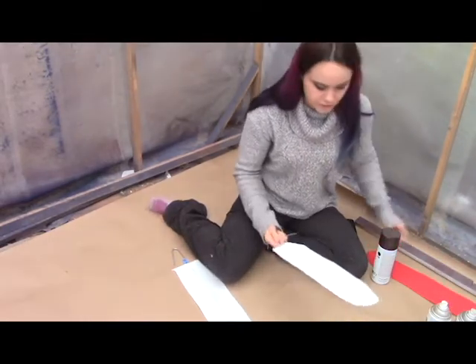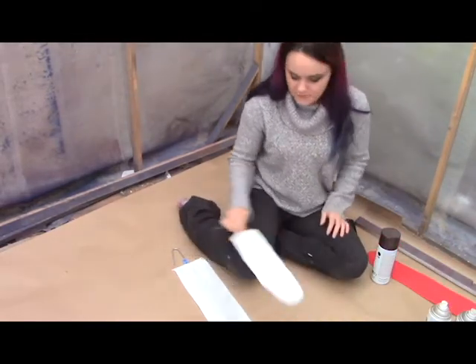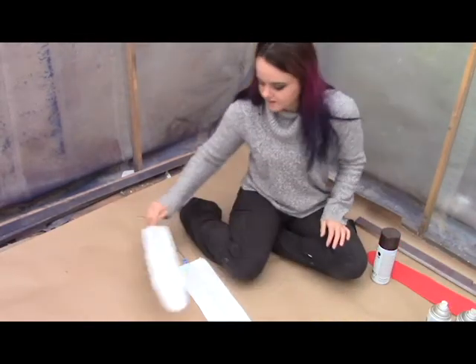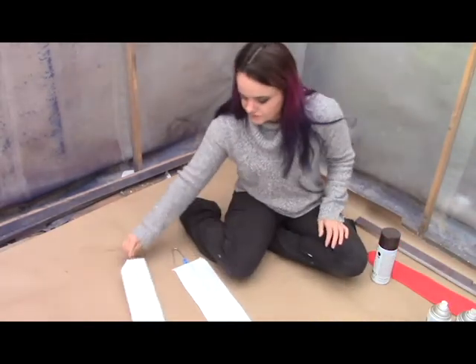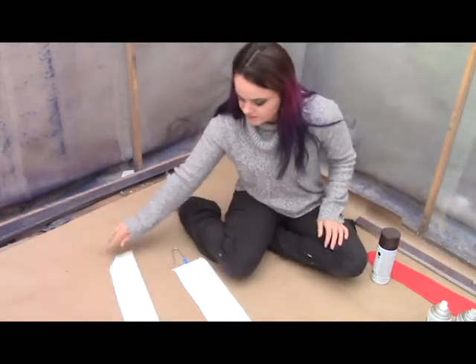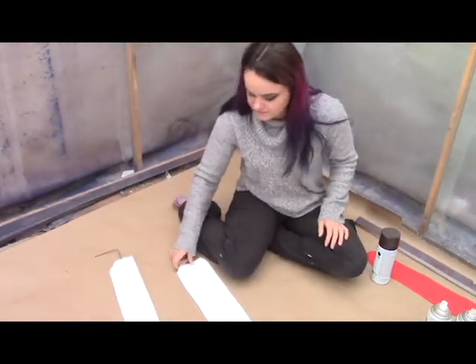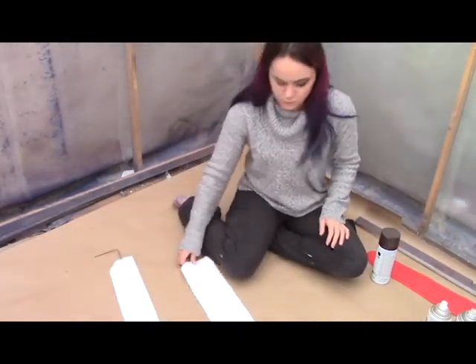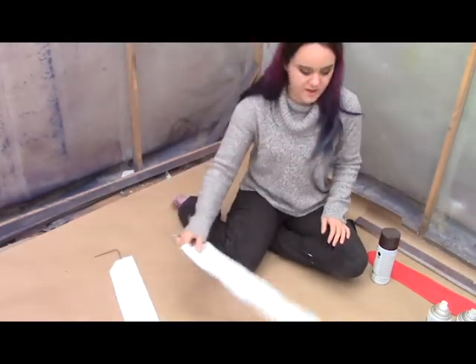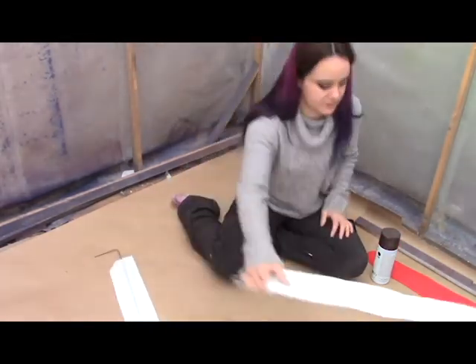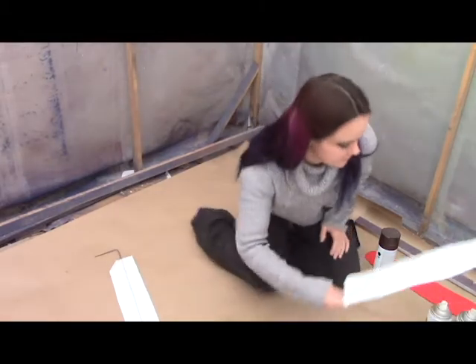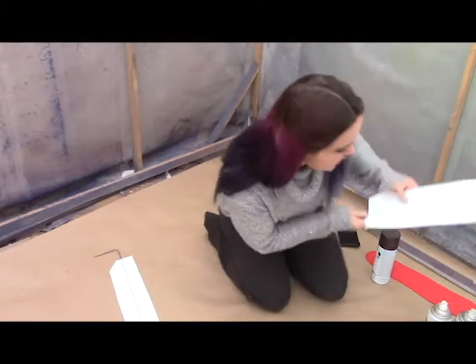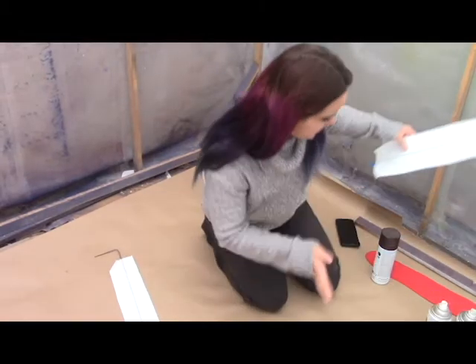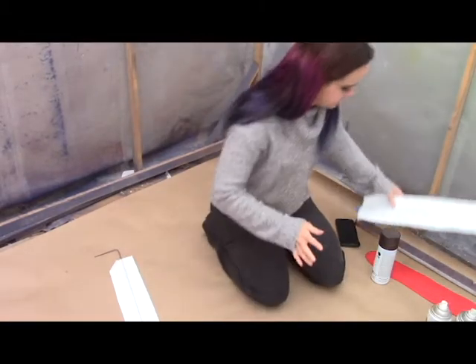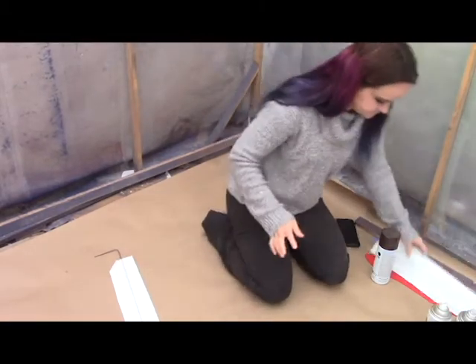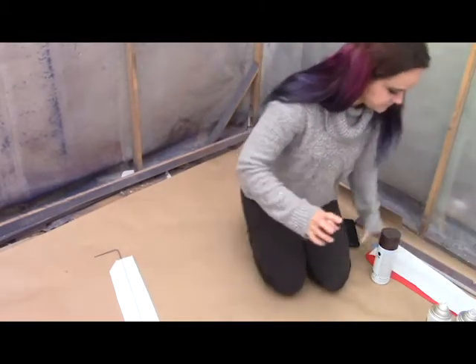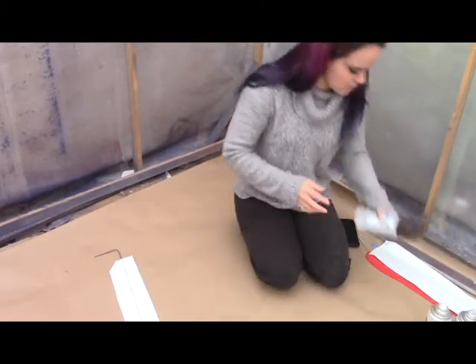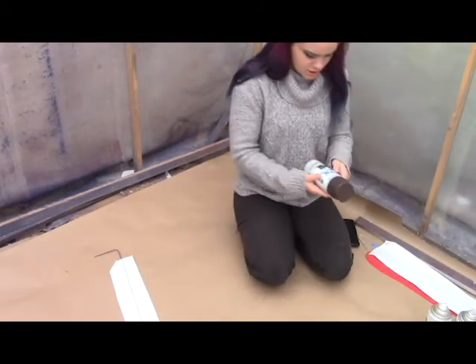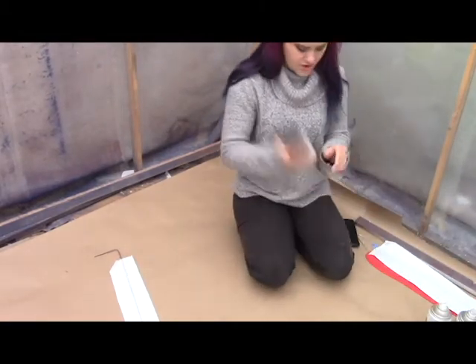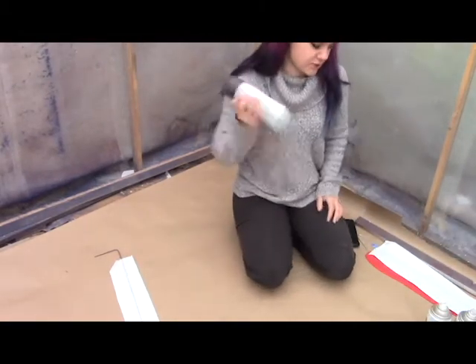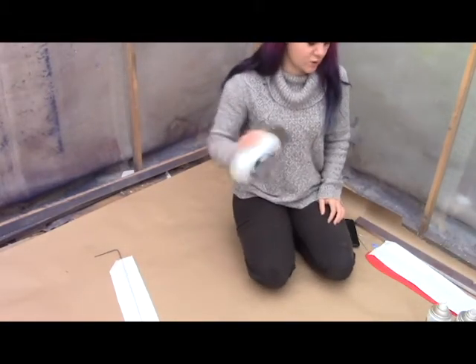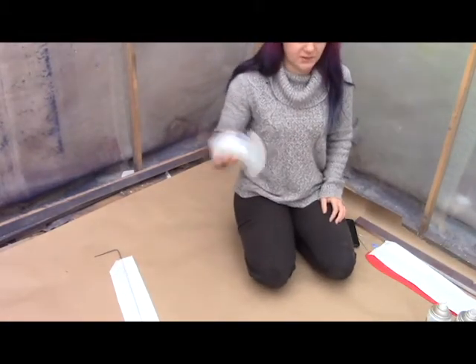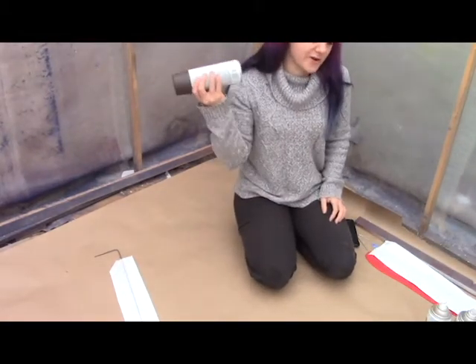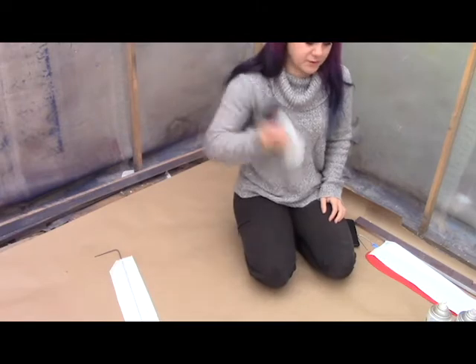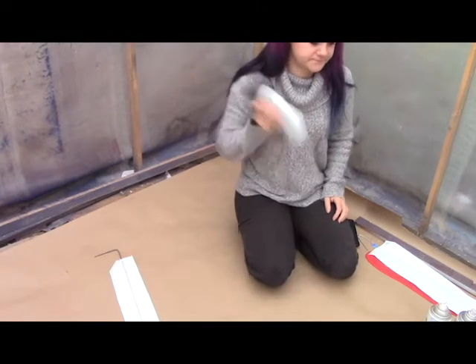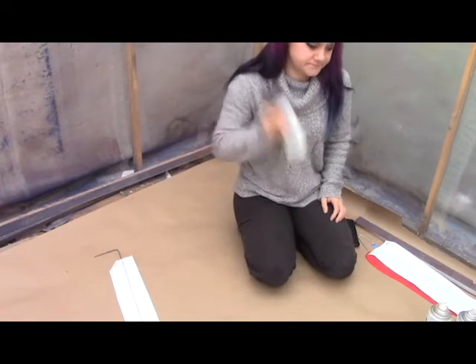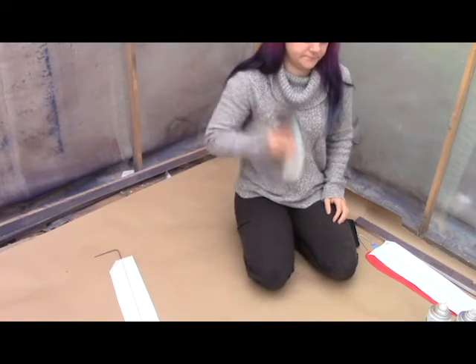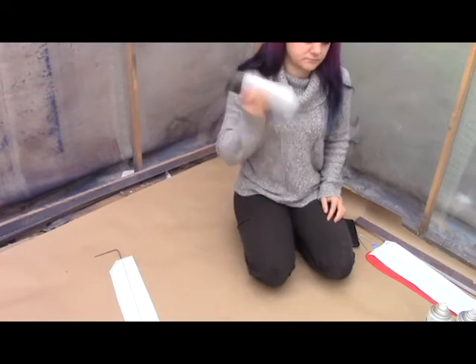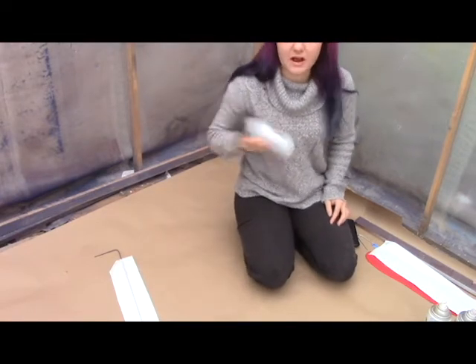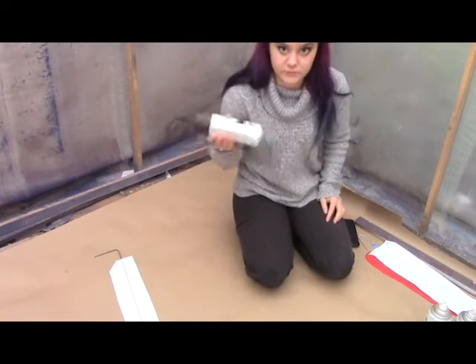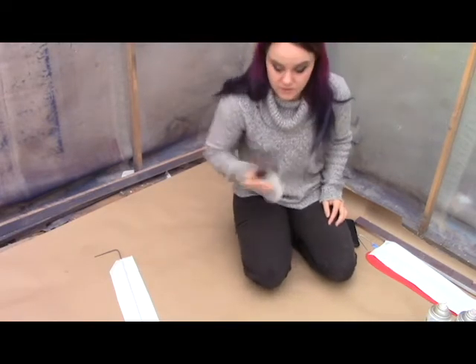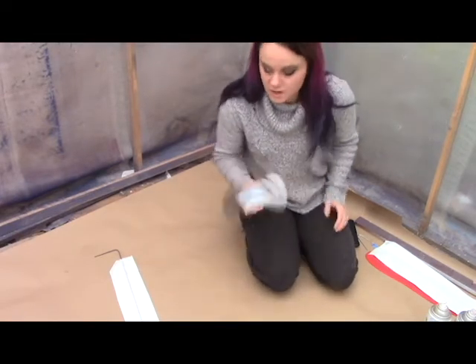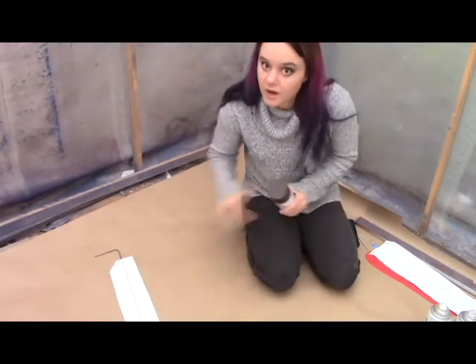I'm going to demonstrate this with this white feather. We're not going to go quite to black — we could, but I'm not going to.